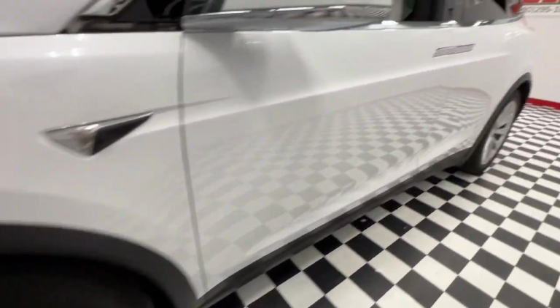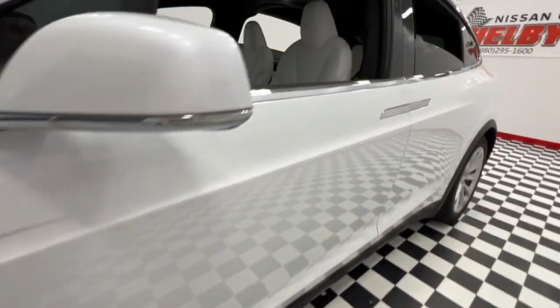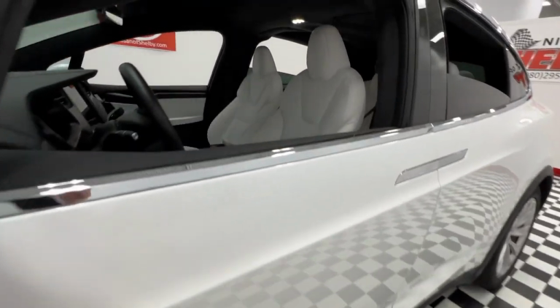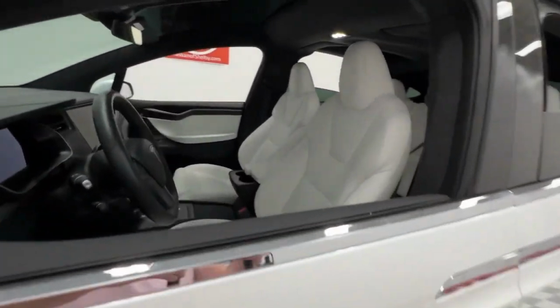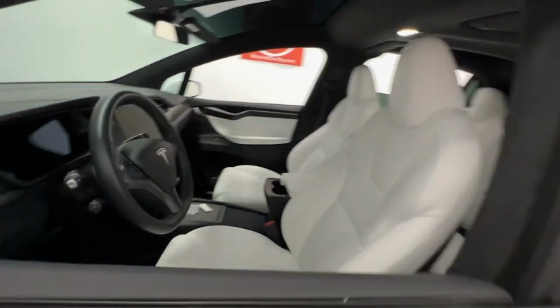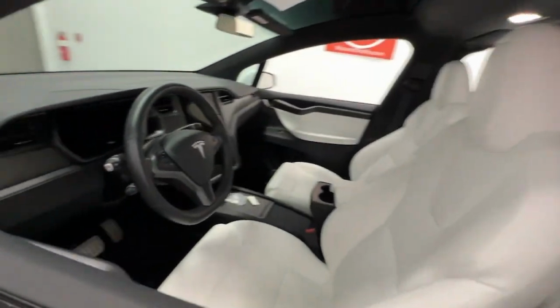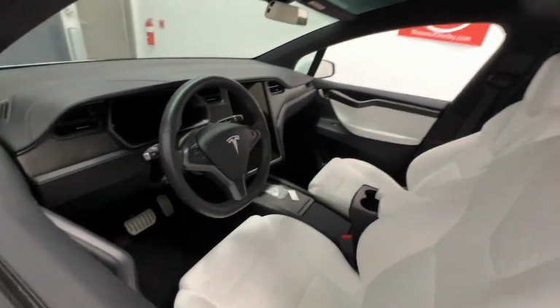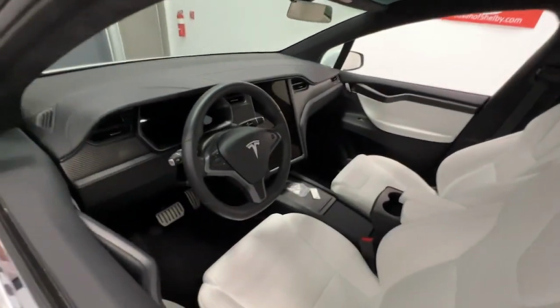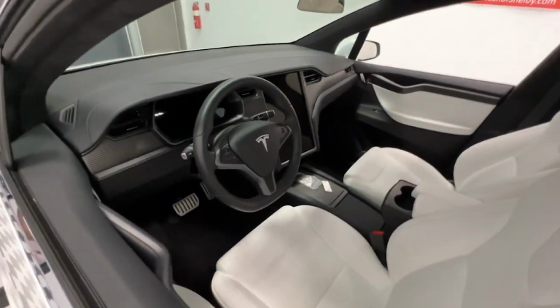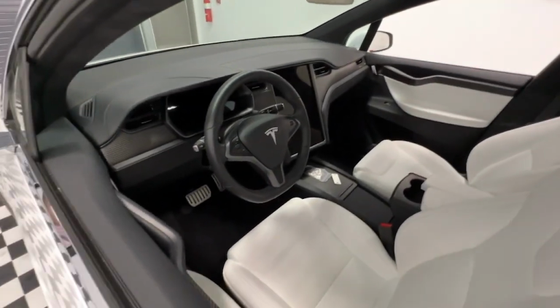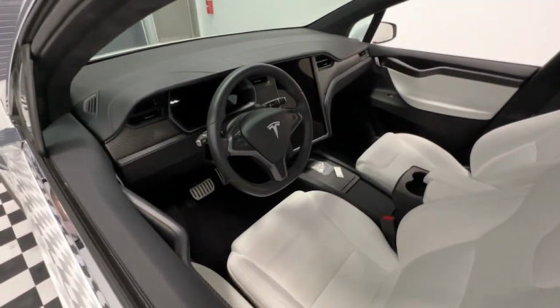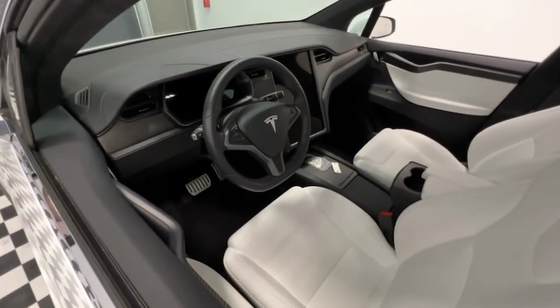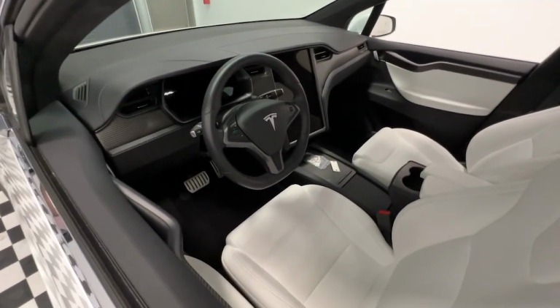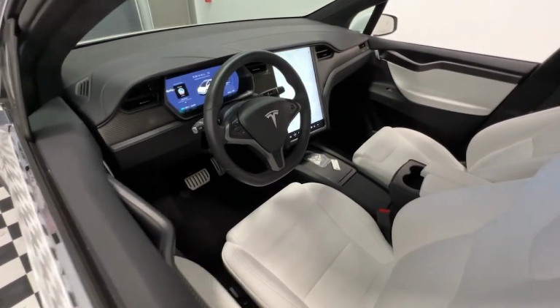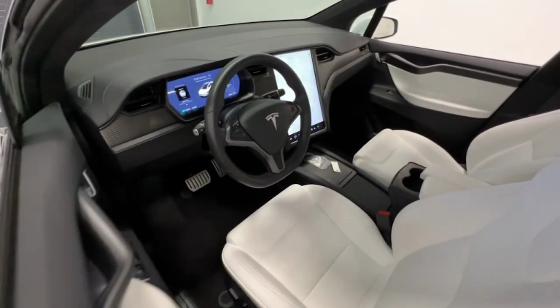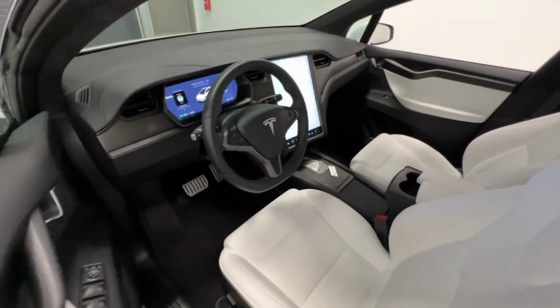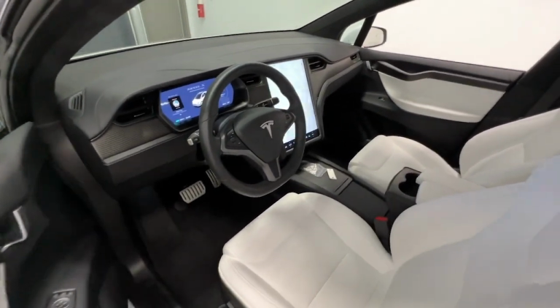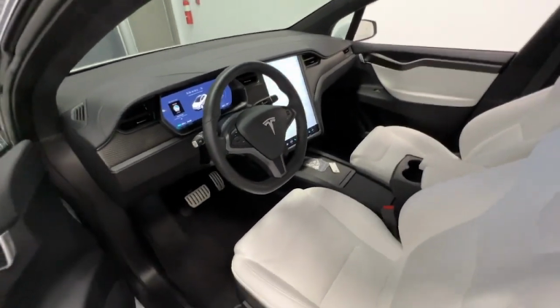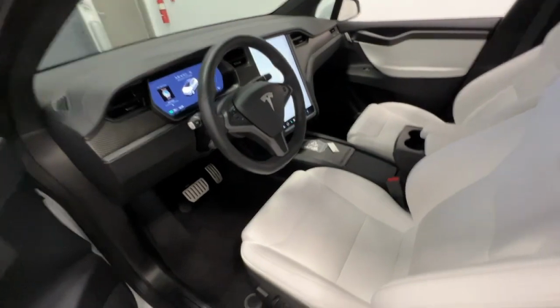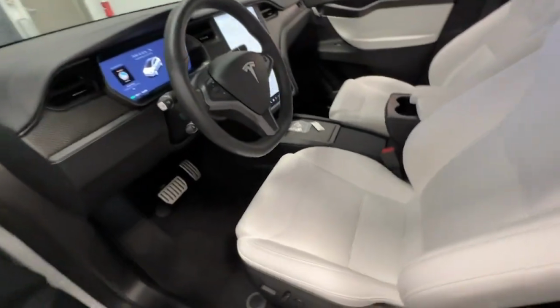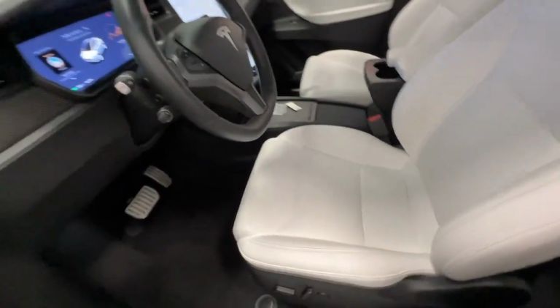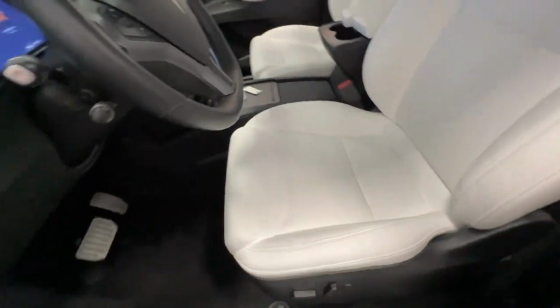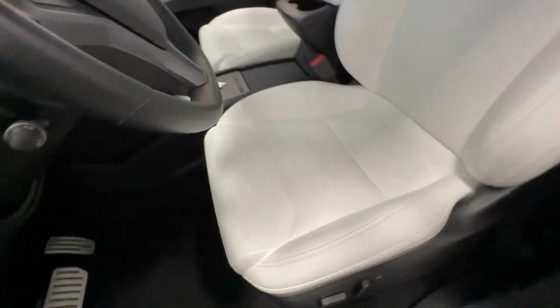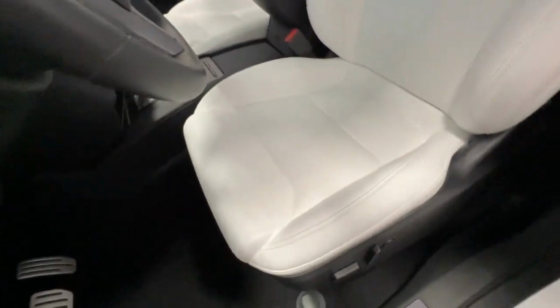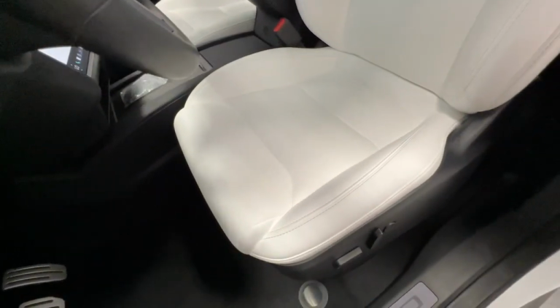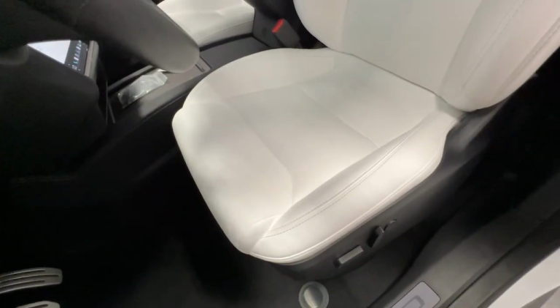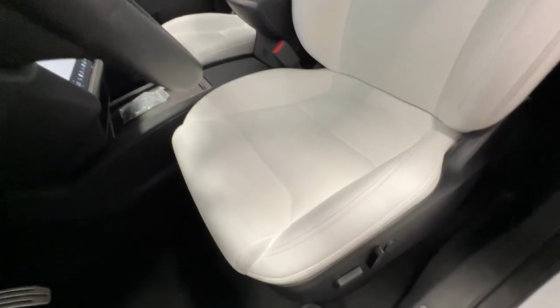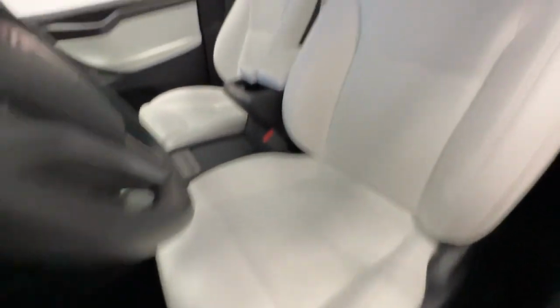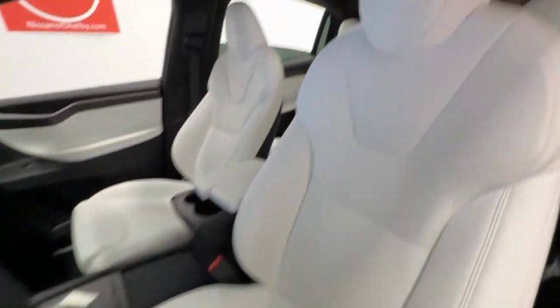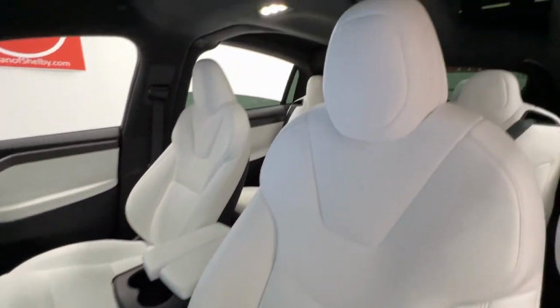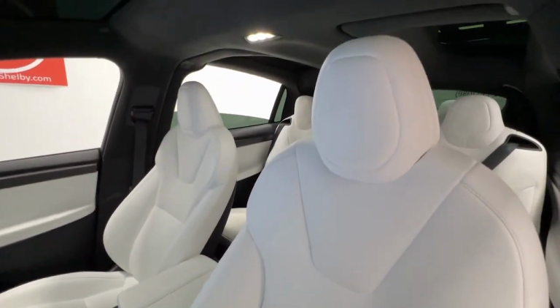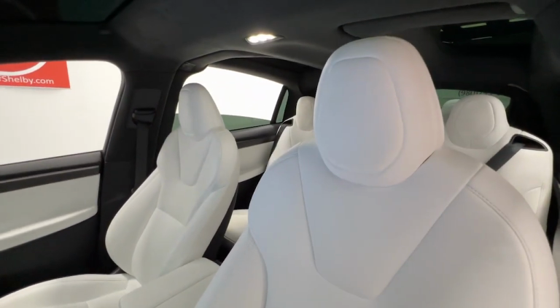The all-electric SUV with a long driving range, all-wheel drive, nimble handling, and an available third row. These are just some of the great options this vehicle comes with.